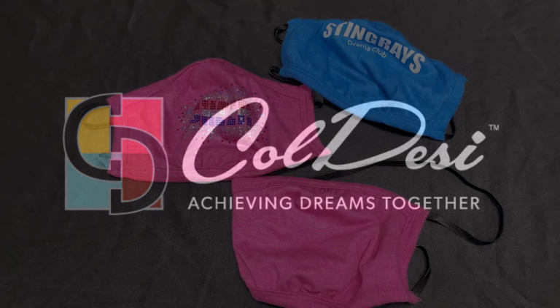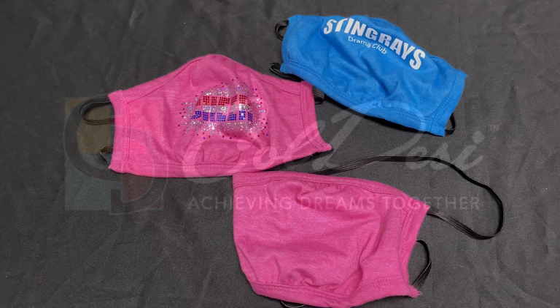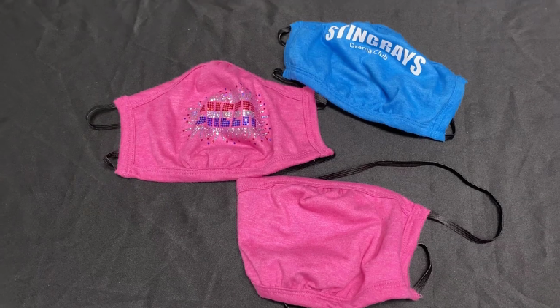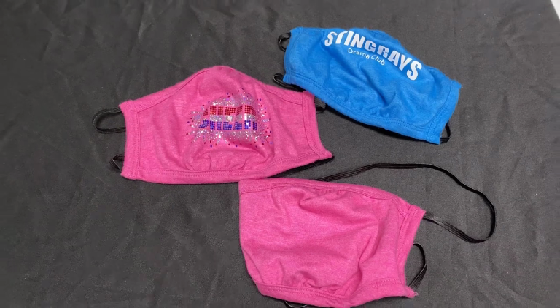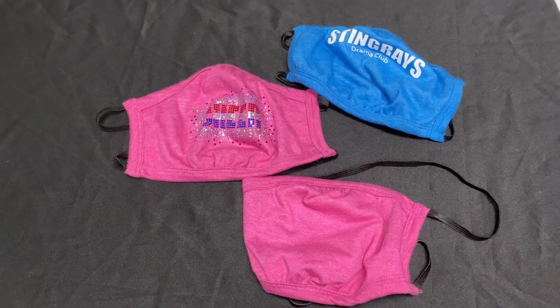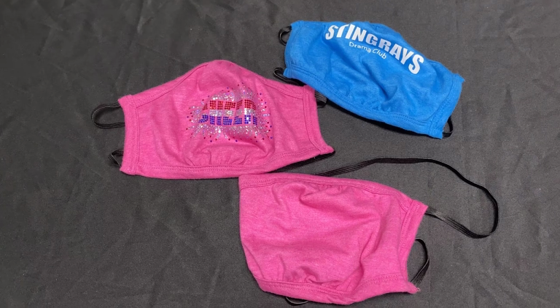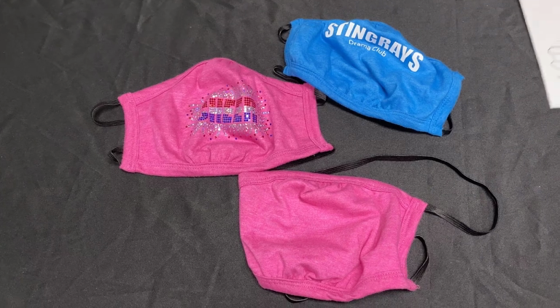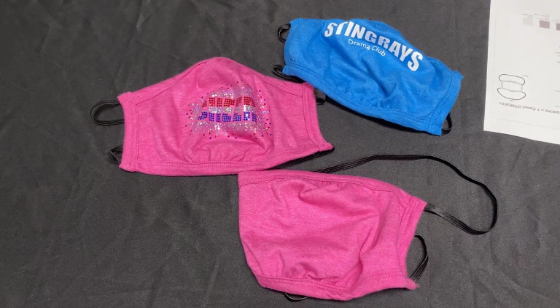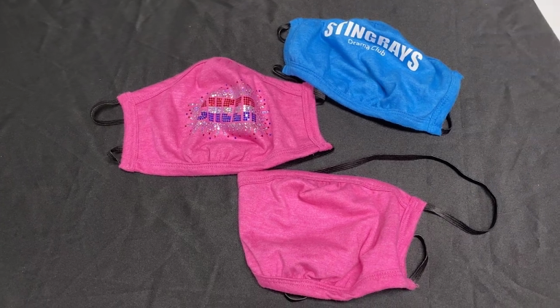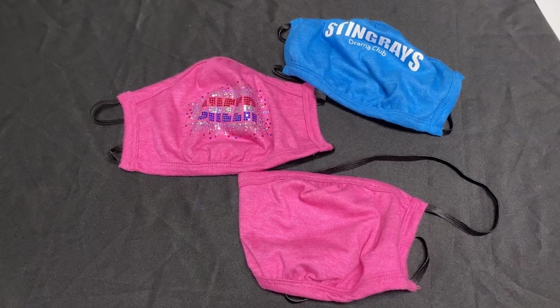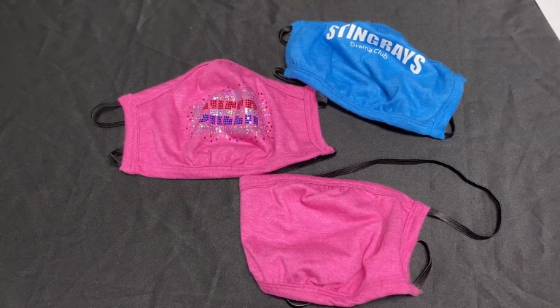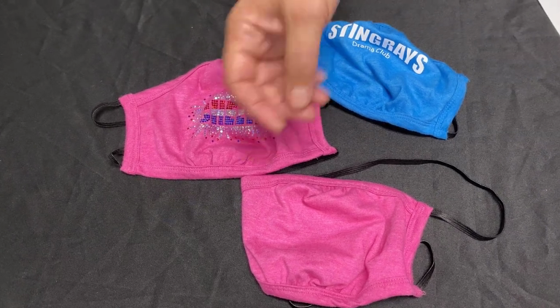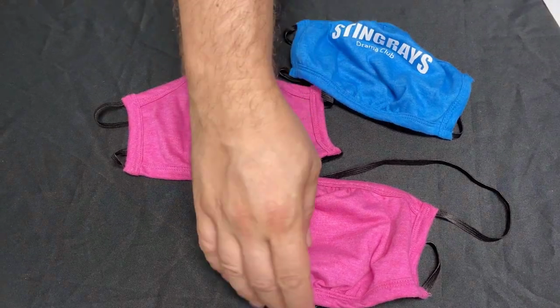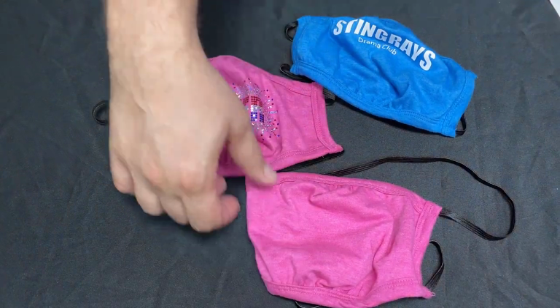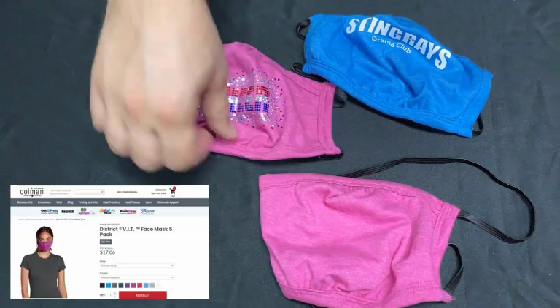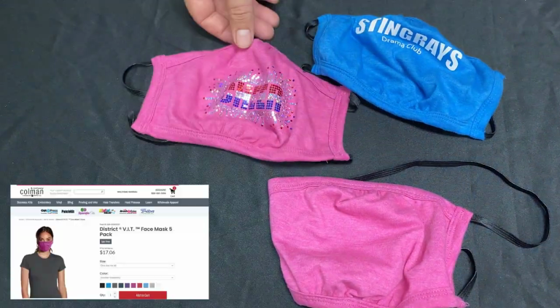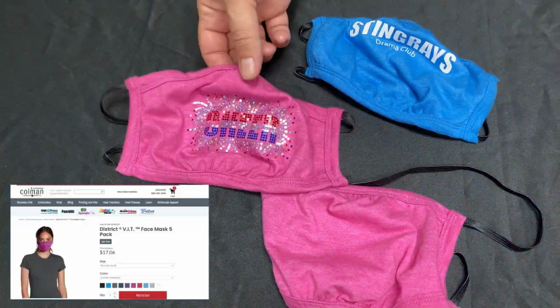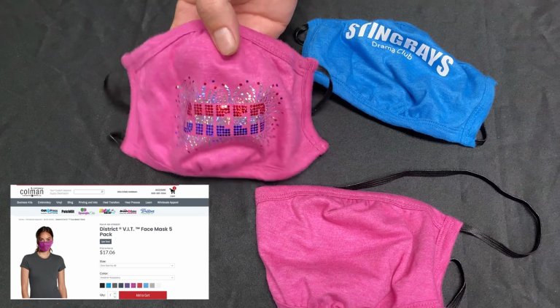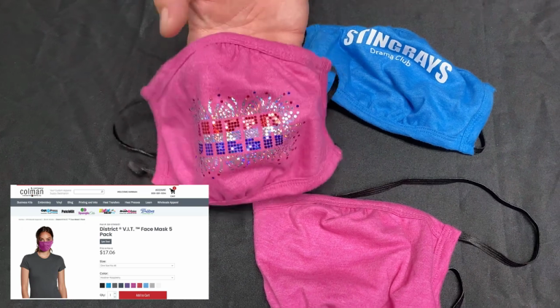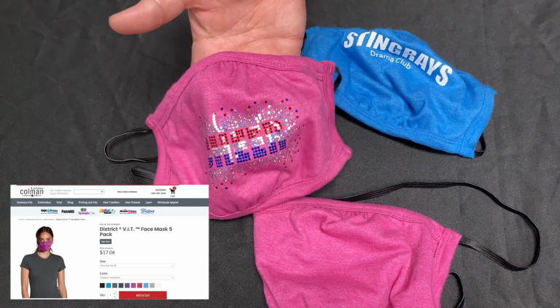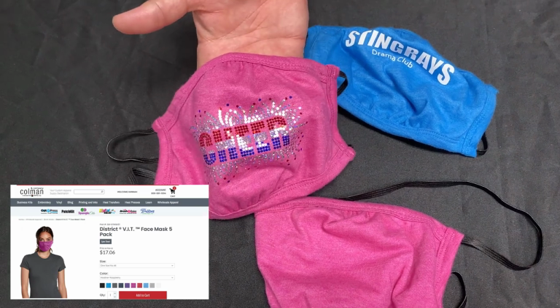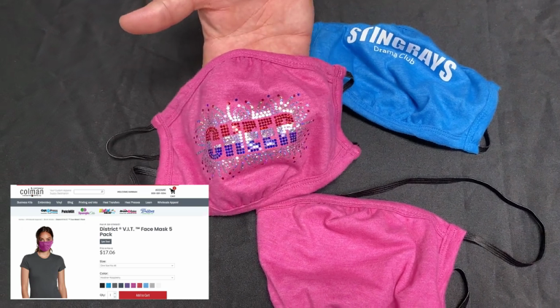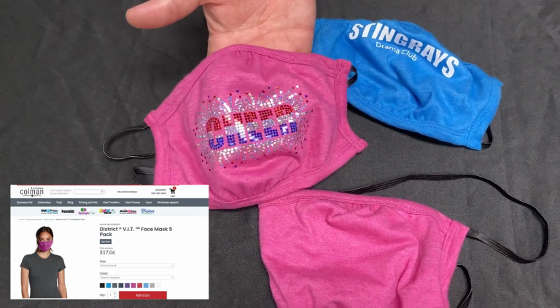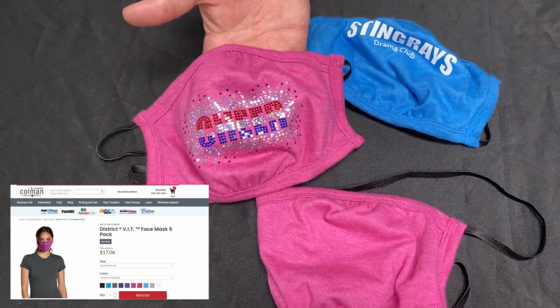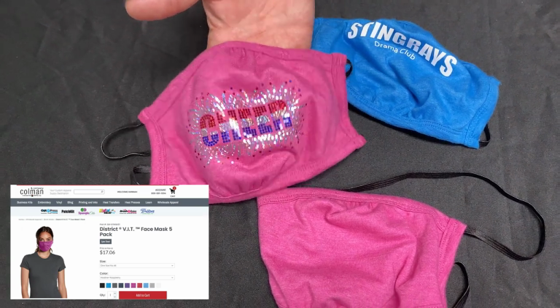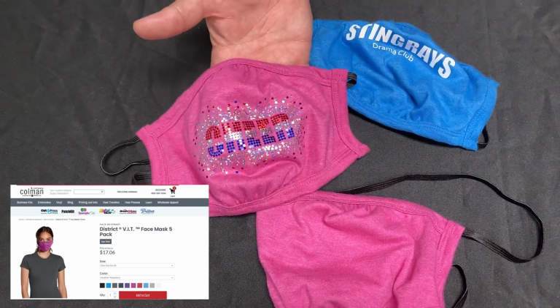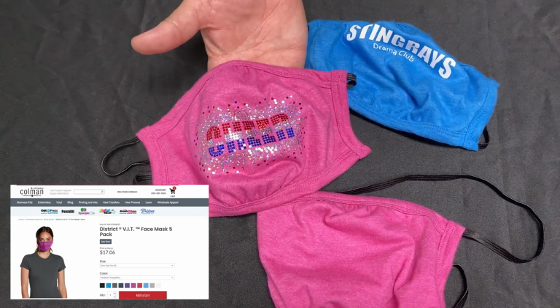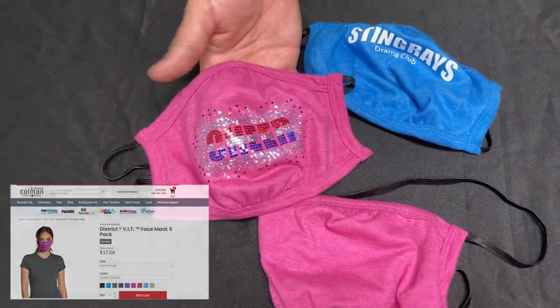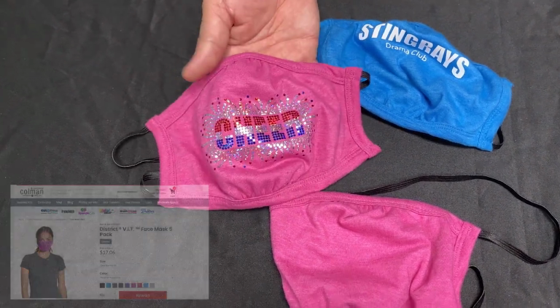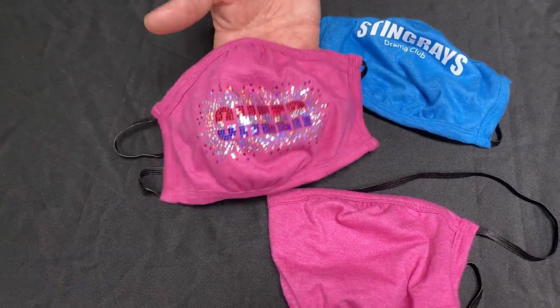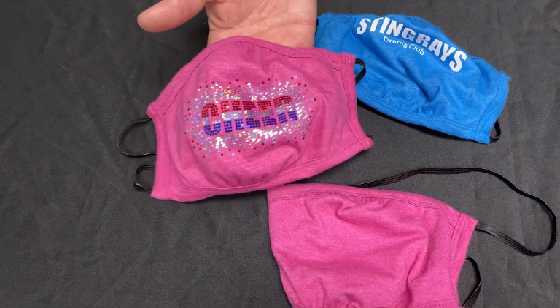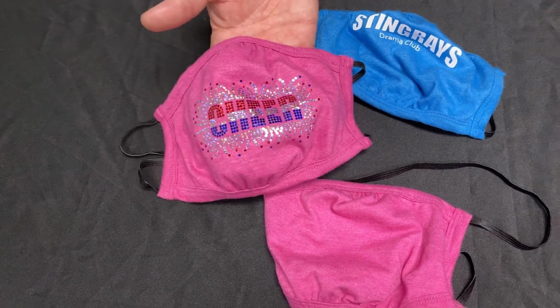Hello from Coleman and Company. Today we are here to talk about the District VIT shaped face mask and just to tell you a little bit about what this product is and how it works.